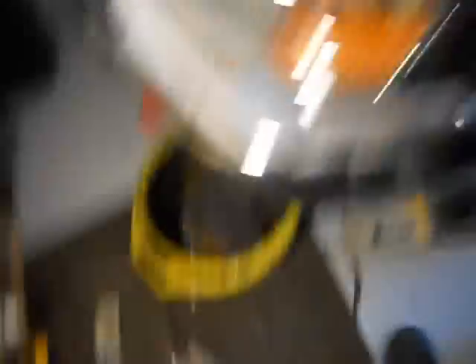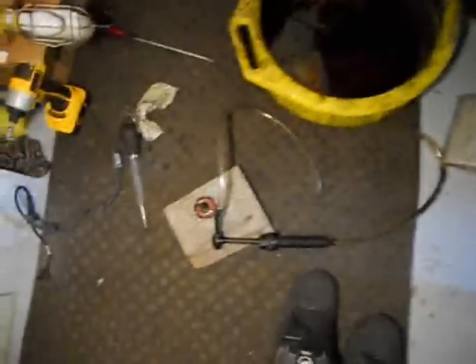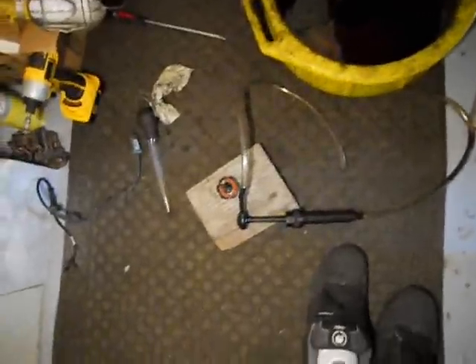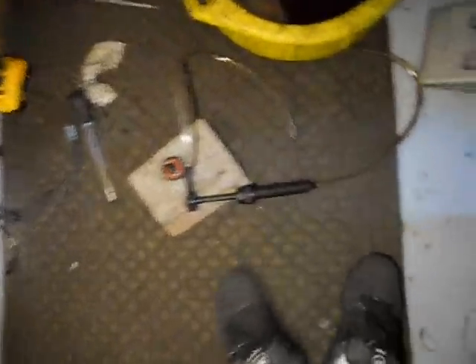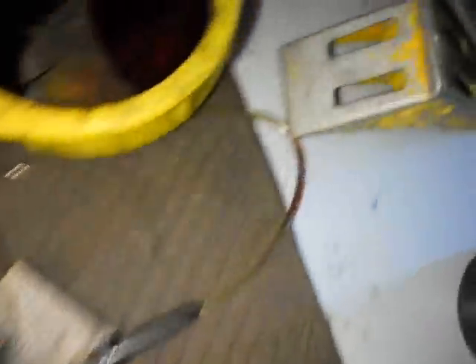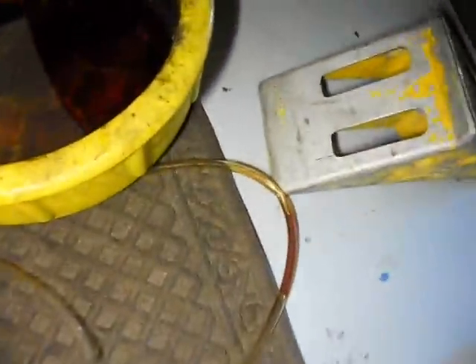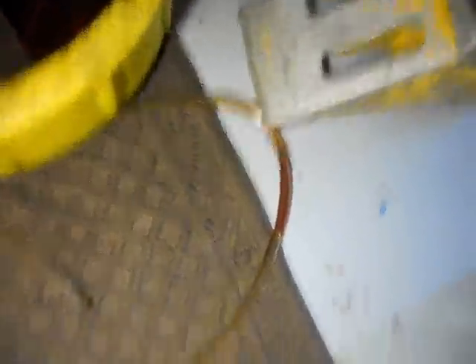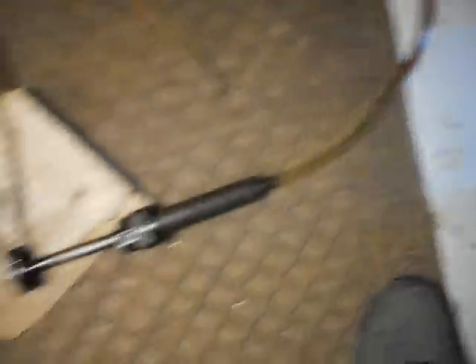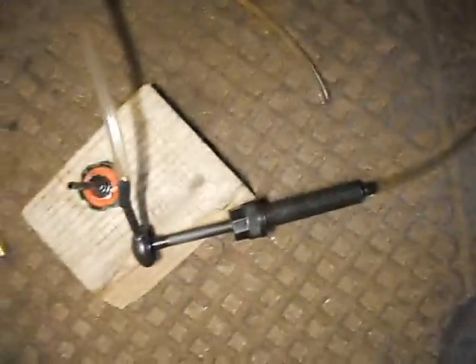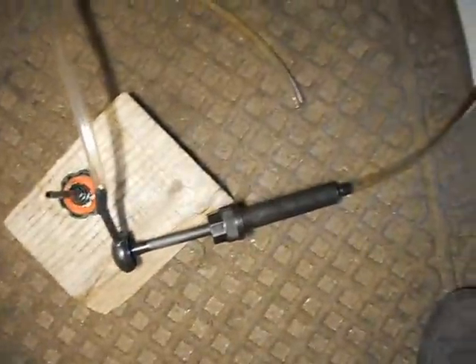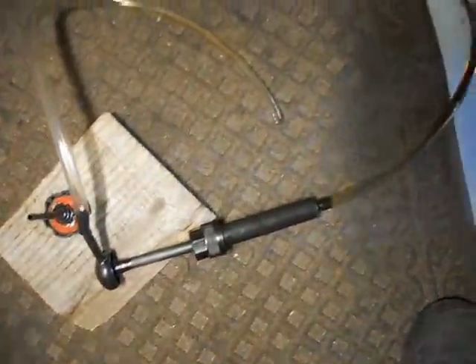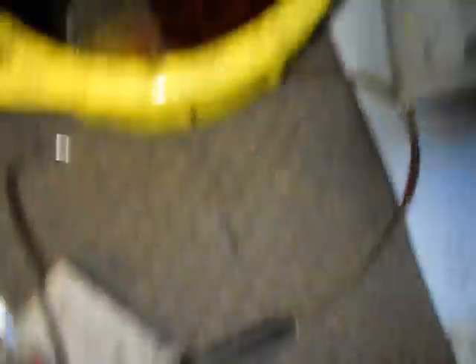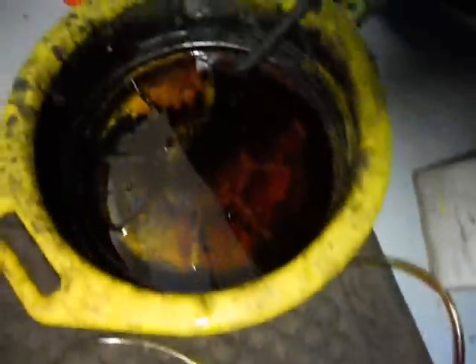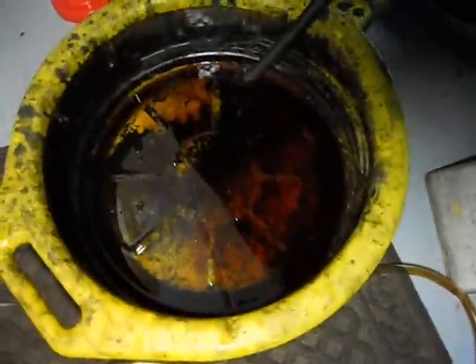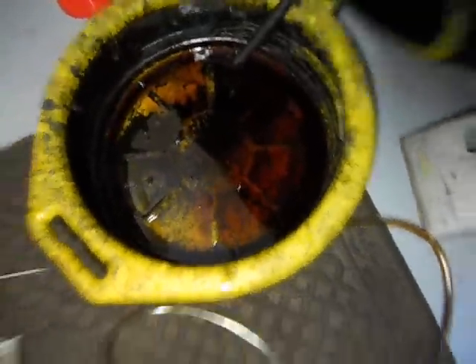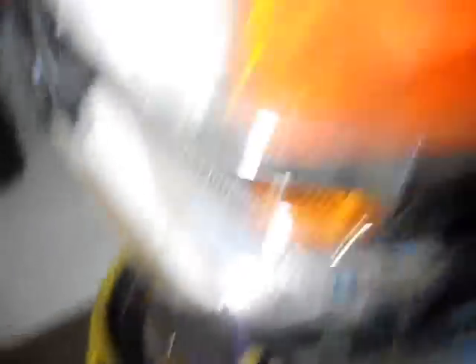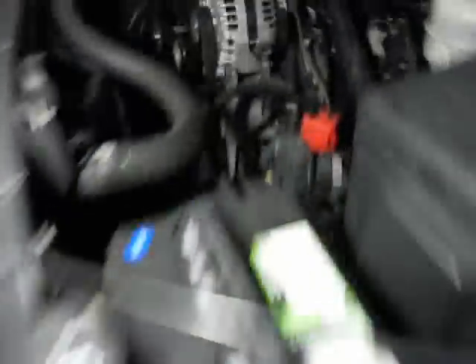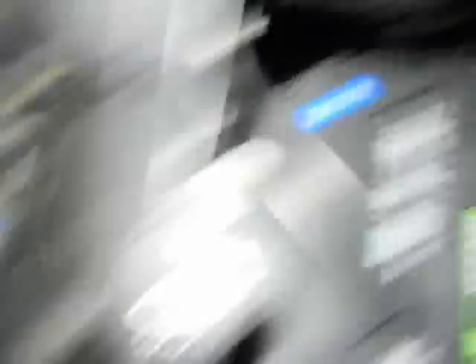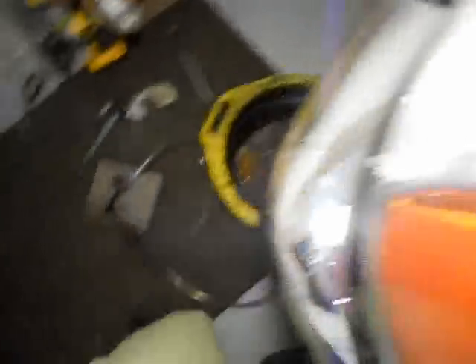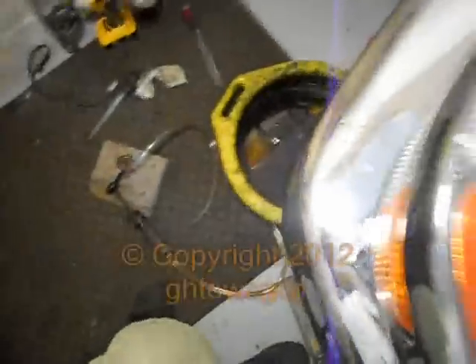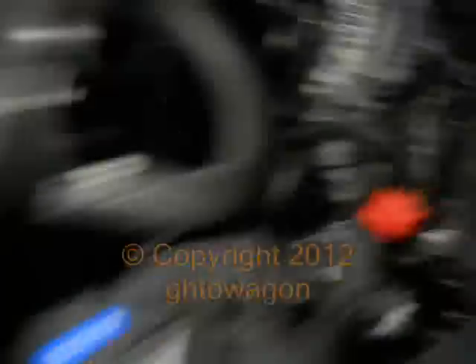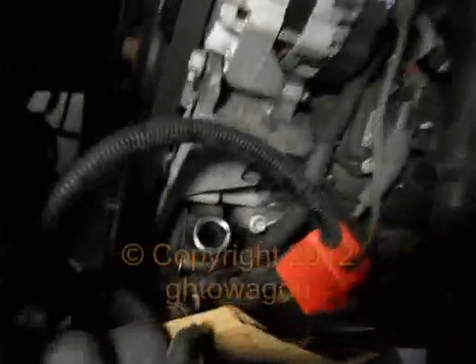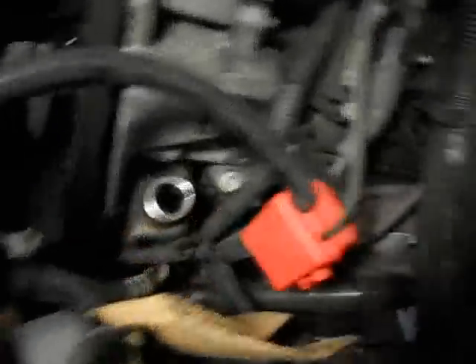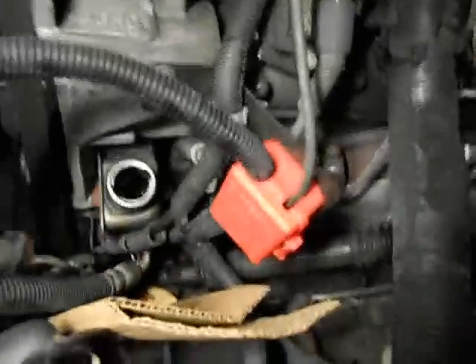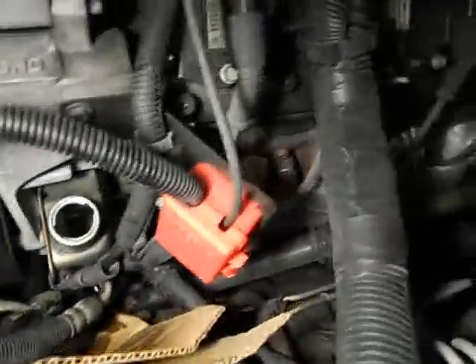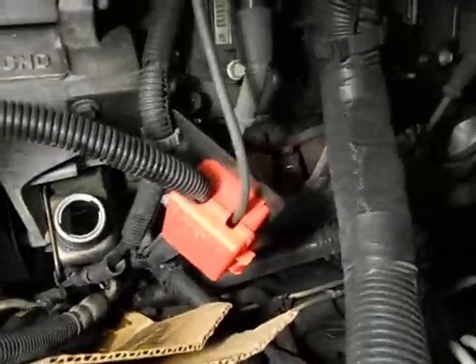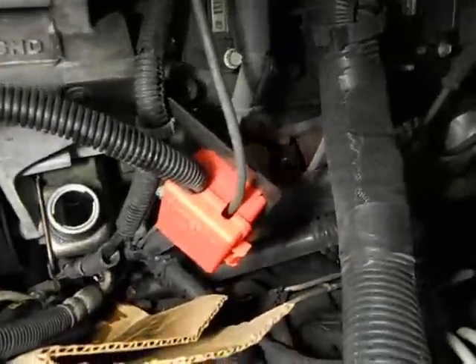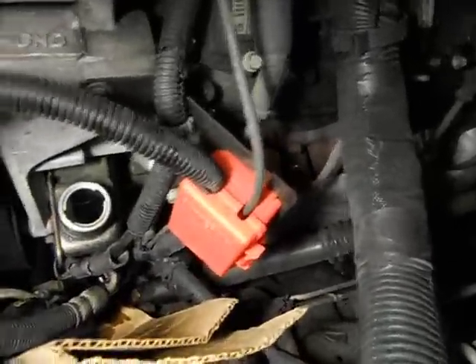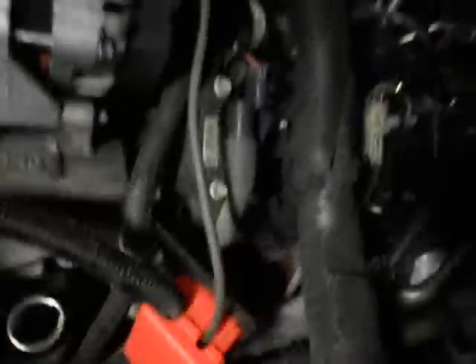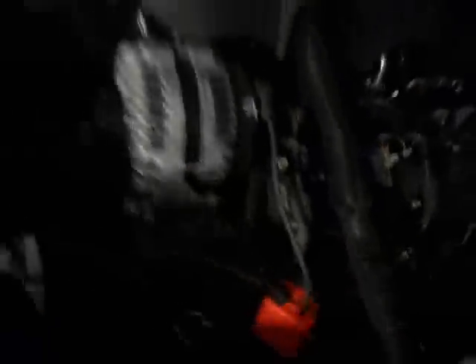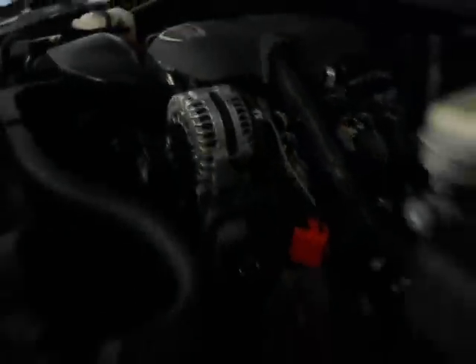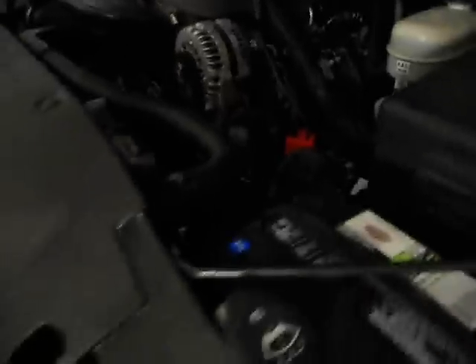First of all, I sucked out all the old fluid from this fluid pump right here. I just put it in a catch pan, stuck that right down in the cap, and pumped it all out until it was gone.